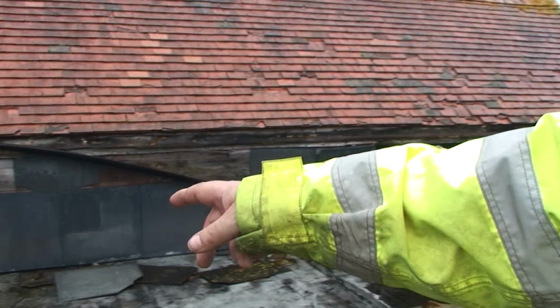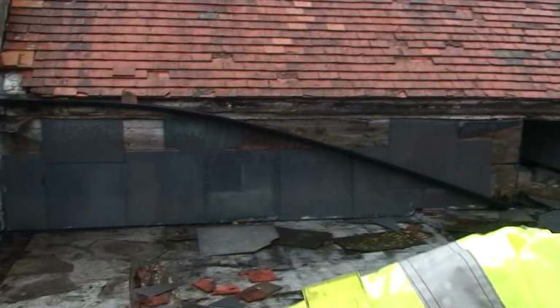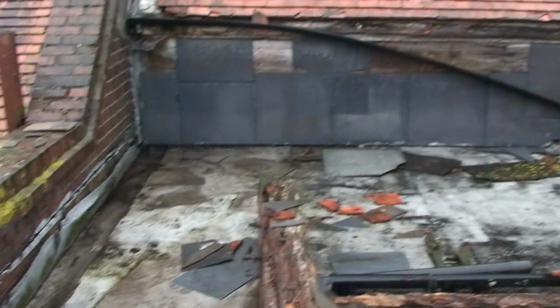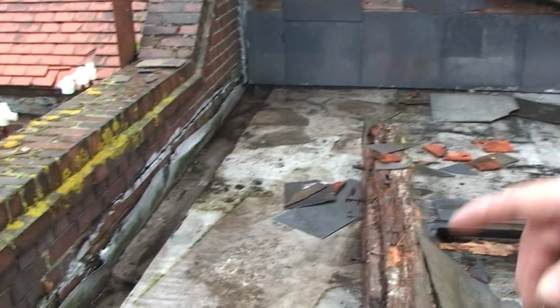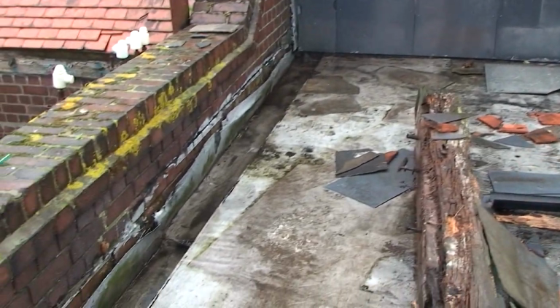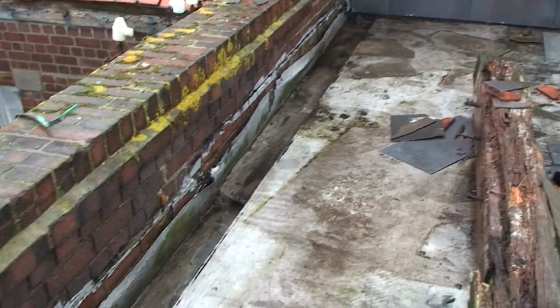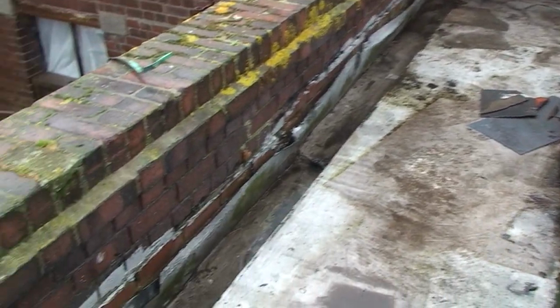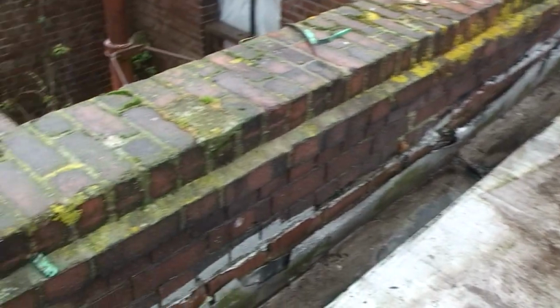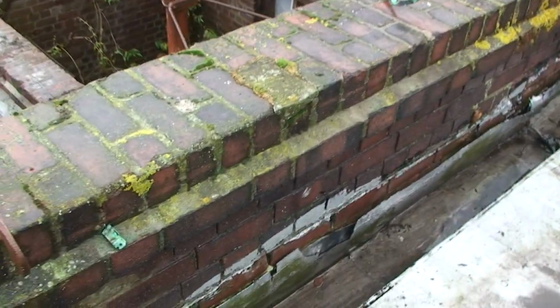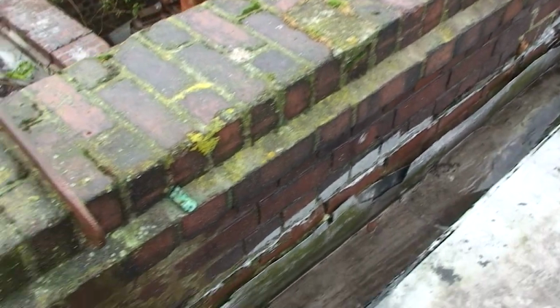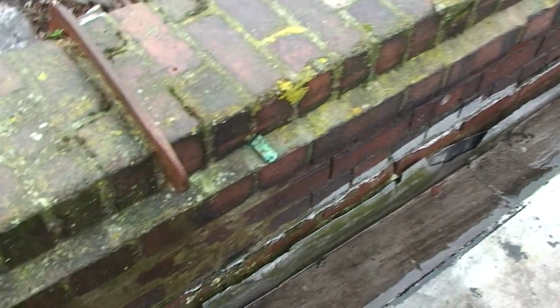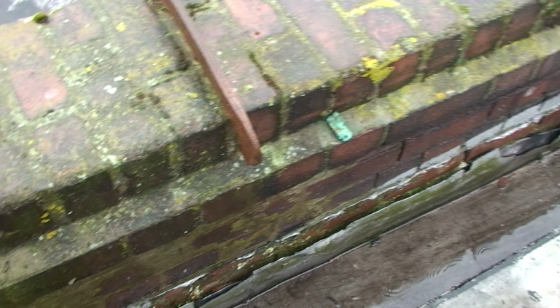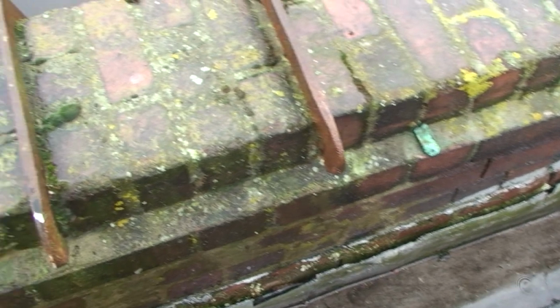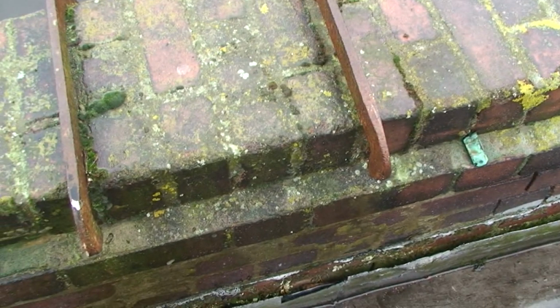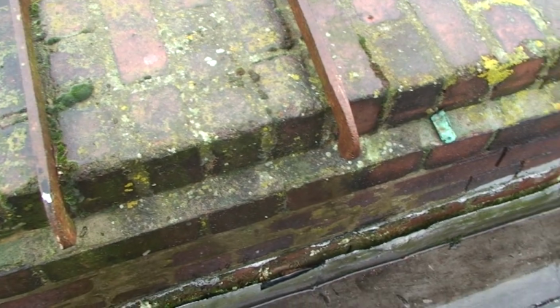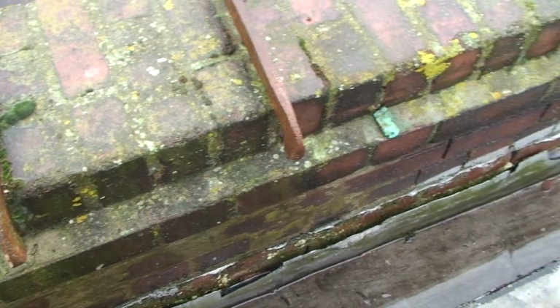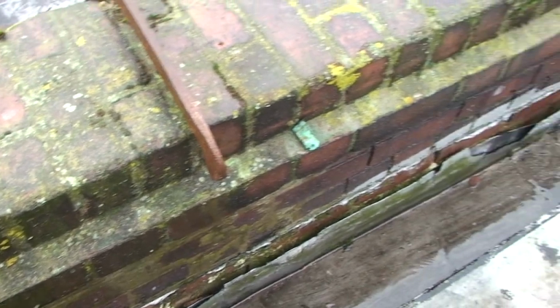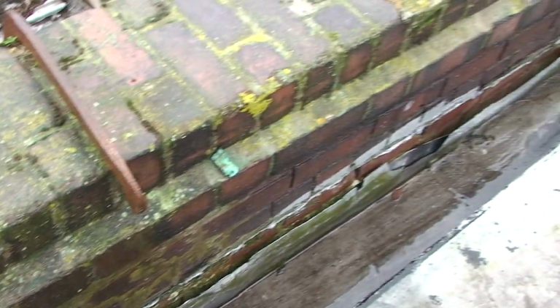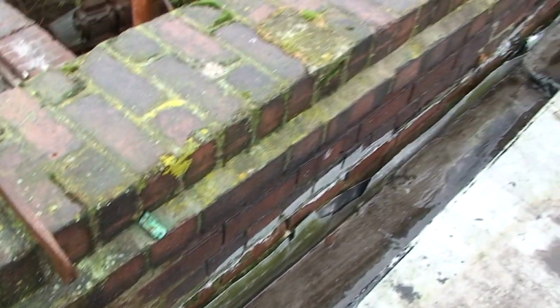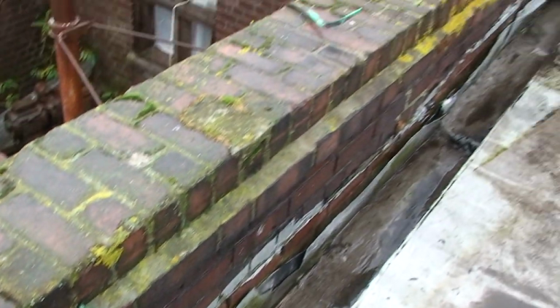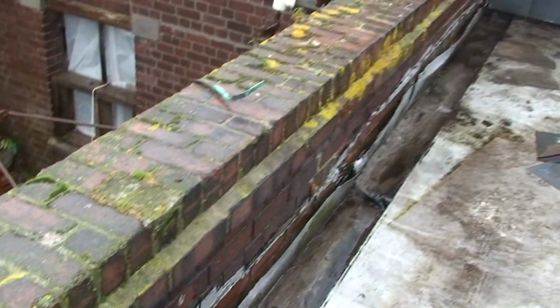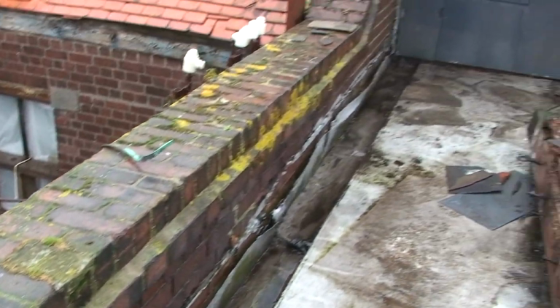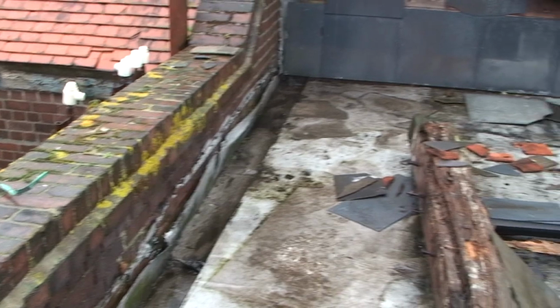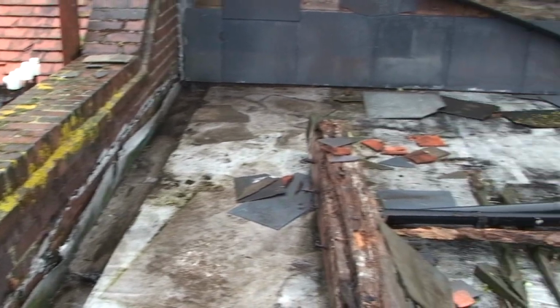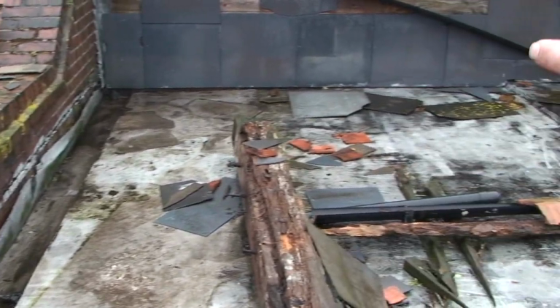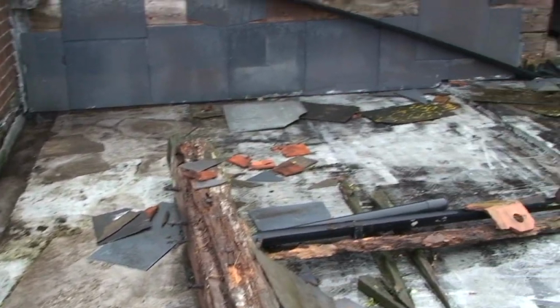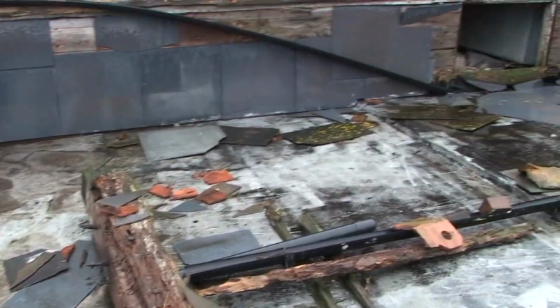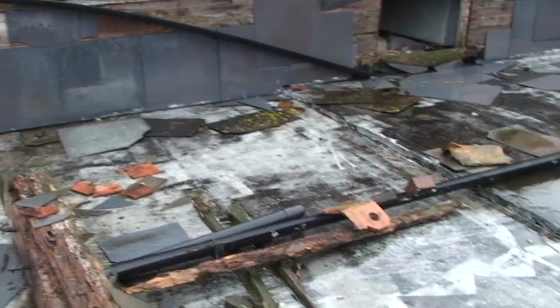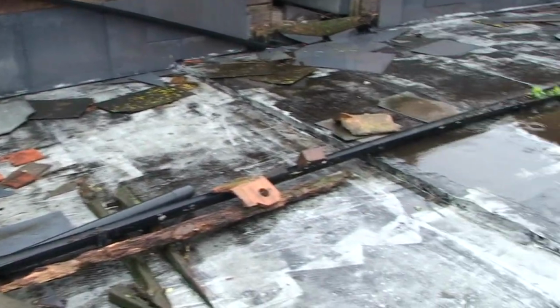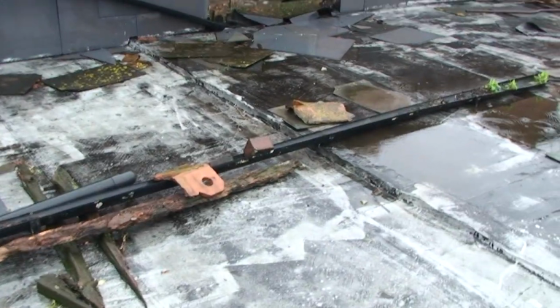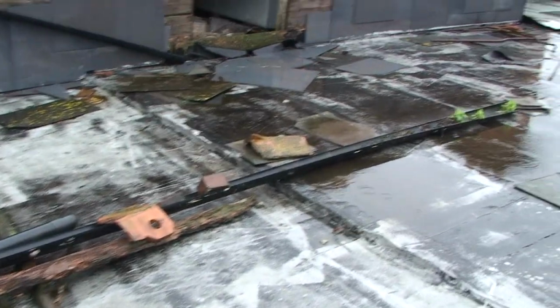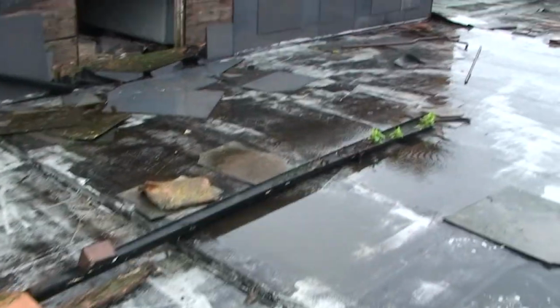All this area is overgrown with vegetation. As you can see from the valleys here, it had gone down behind the flashings and the water was running down straight into the building. That's all now been cleaned out and resealed. We're in the process of pushing it all back and sealing it so it becomes watertight.